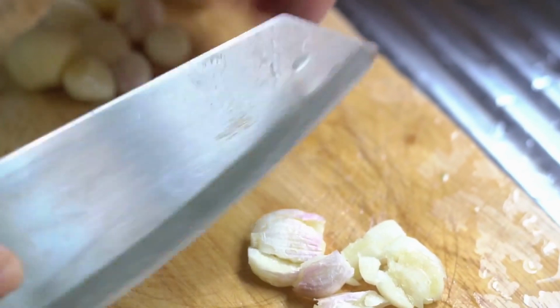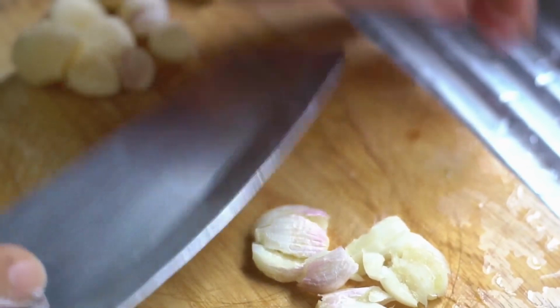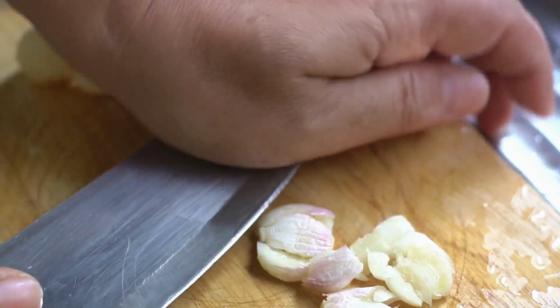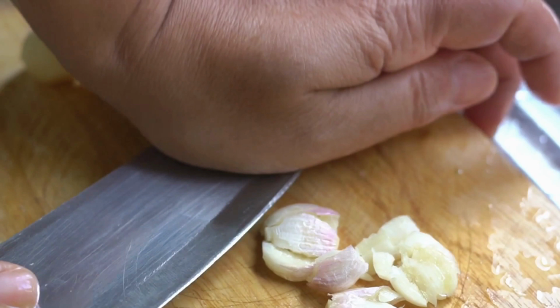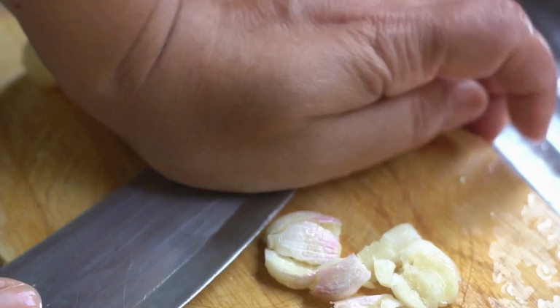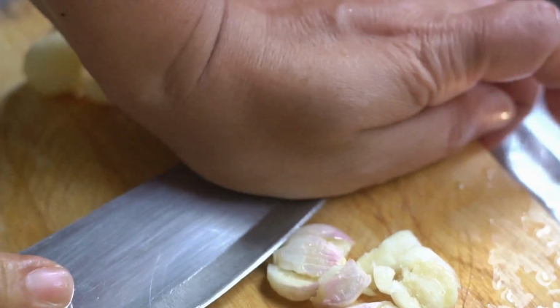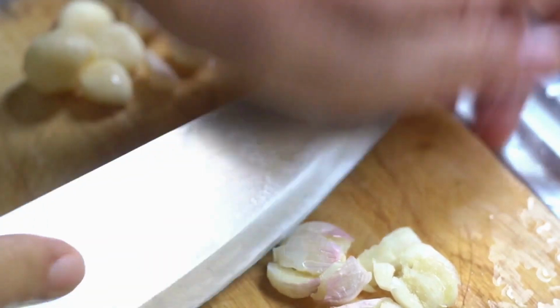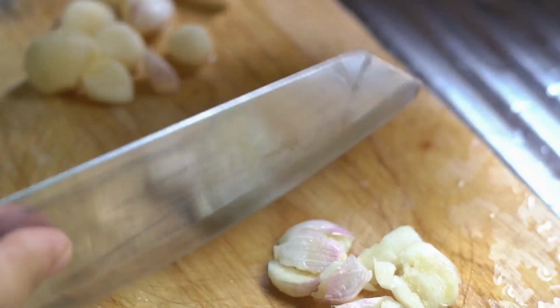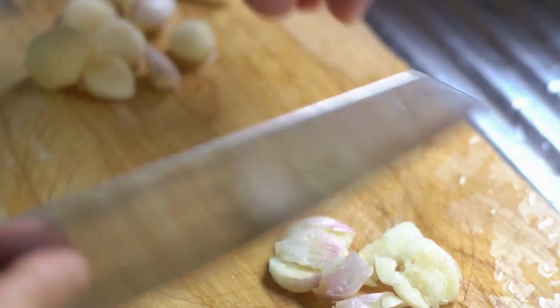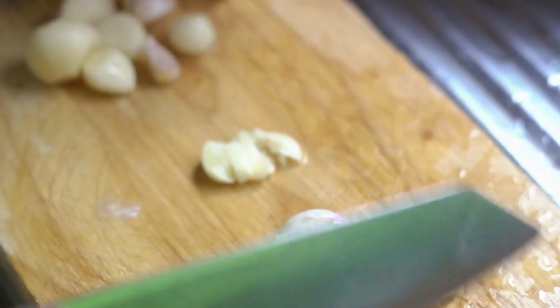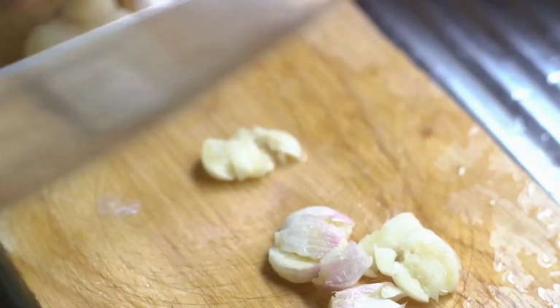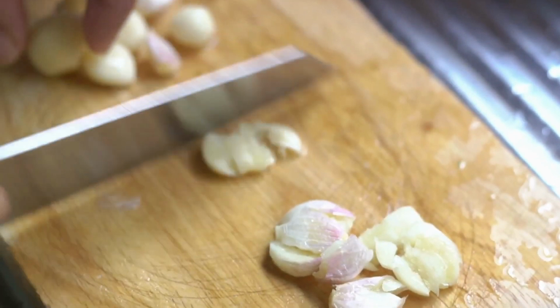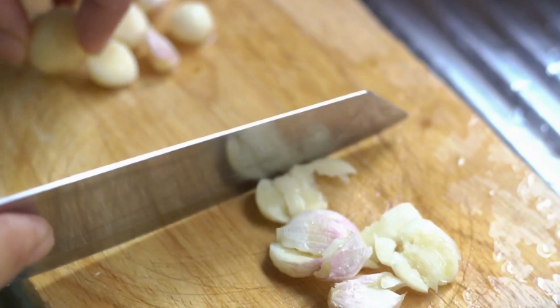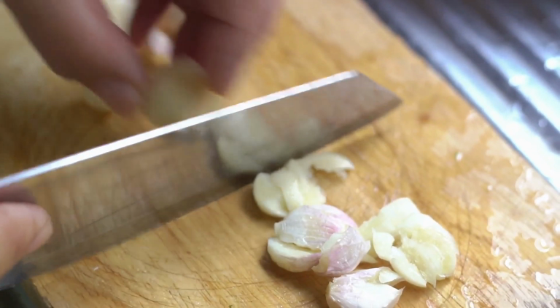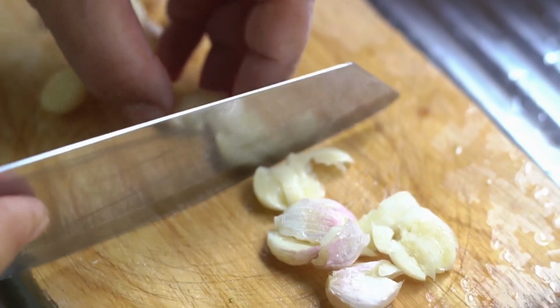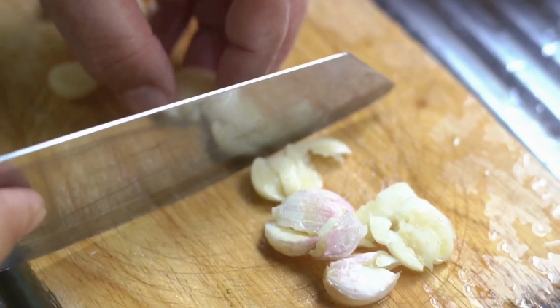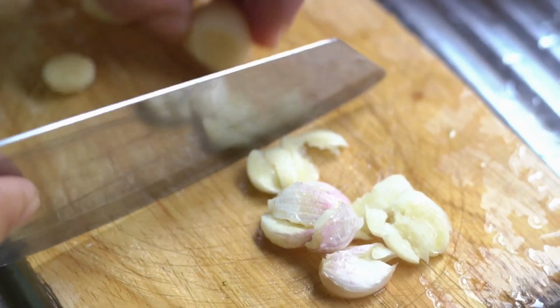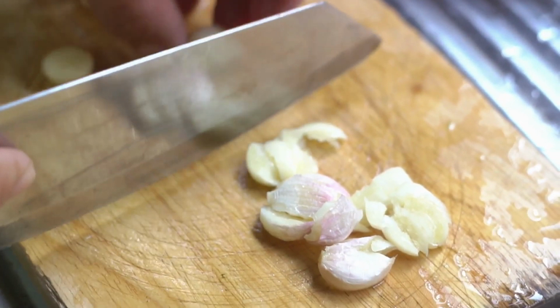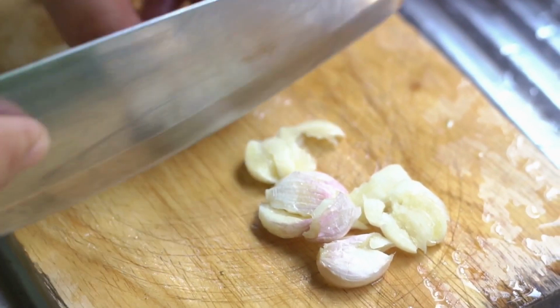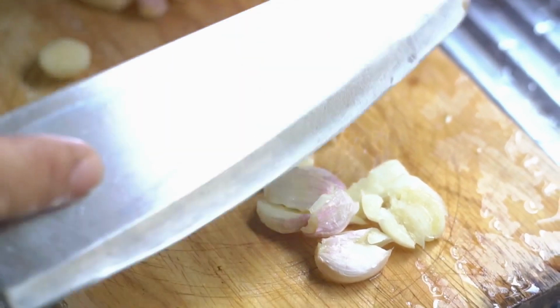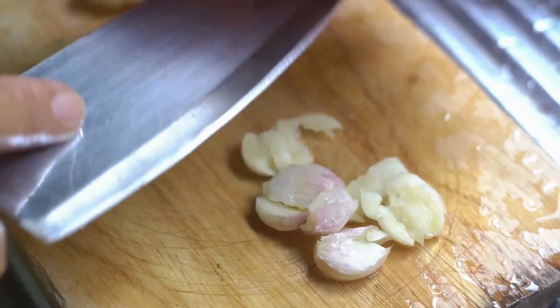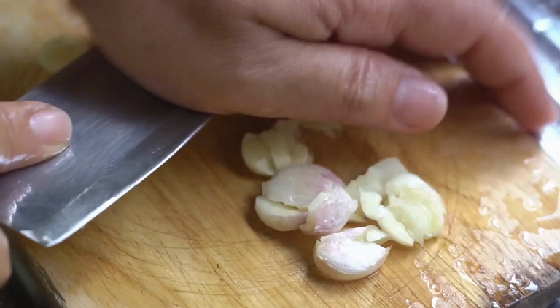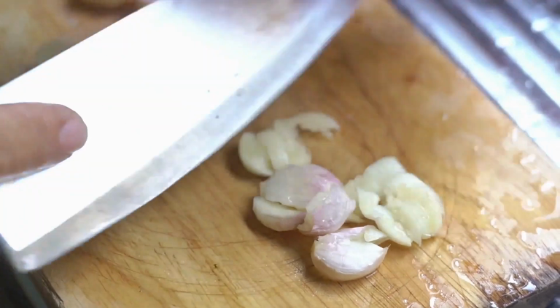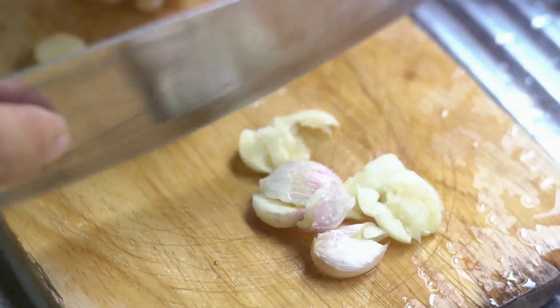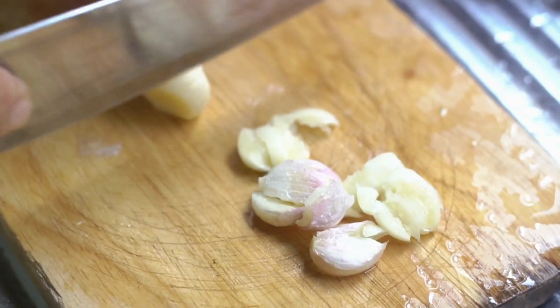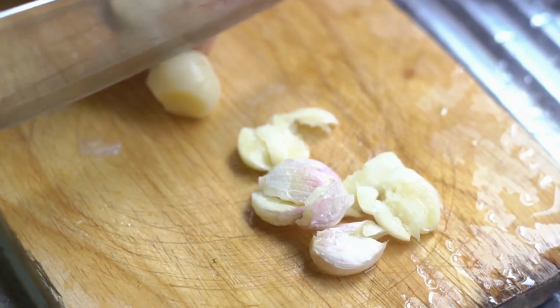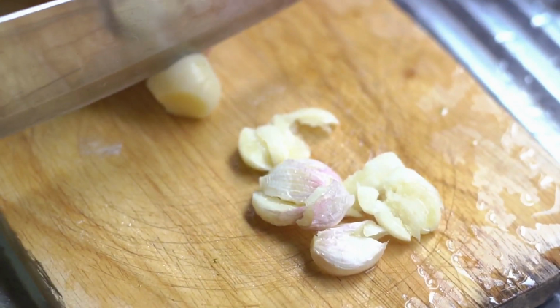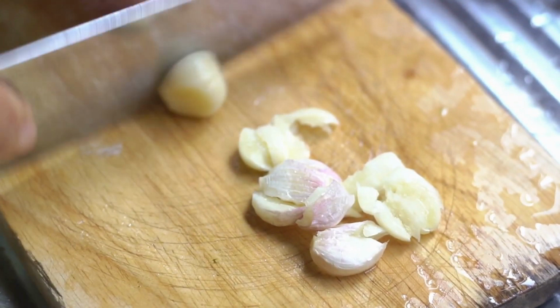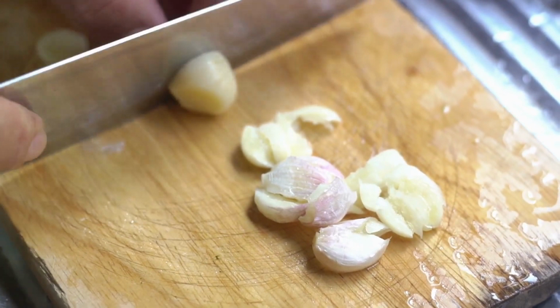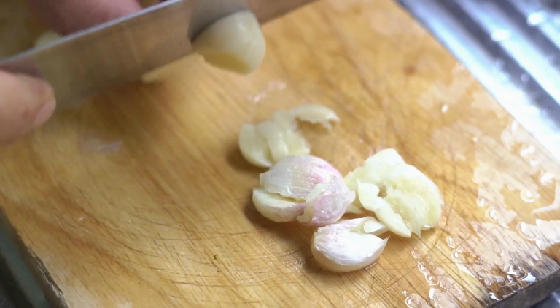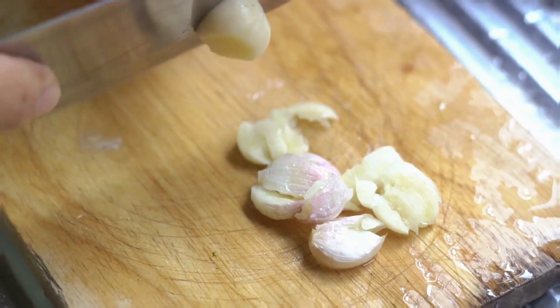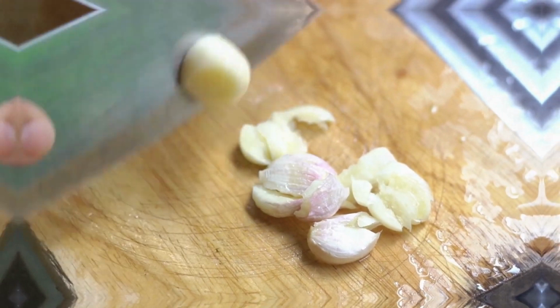This dip is a versatile addition to your snacks. Pair it with vegetables, spread it on crackers, or use it as a sandwich spread. Each bite promises a burst of flavor and a wealth of health benefits.